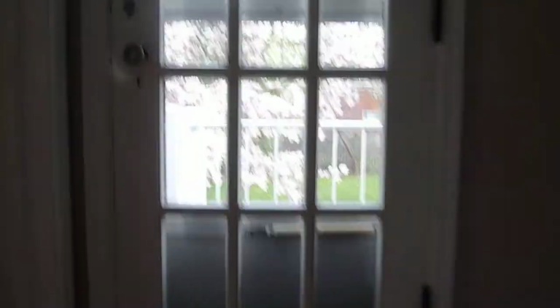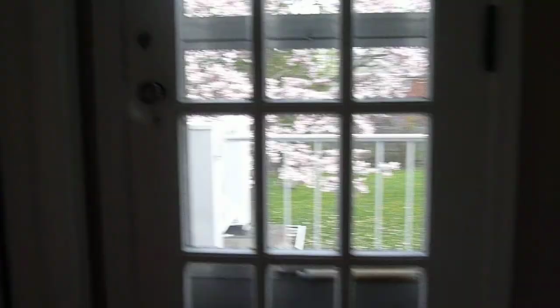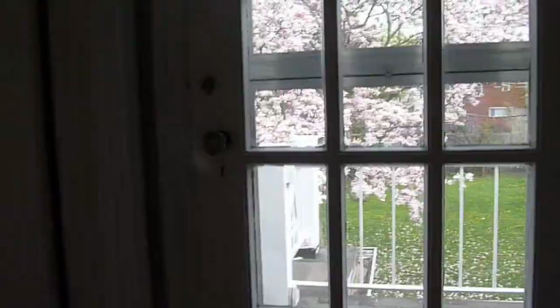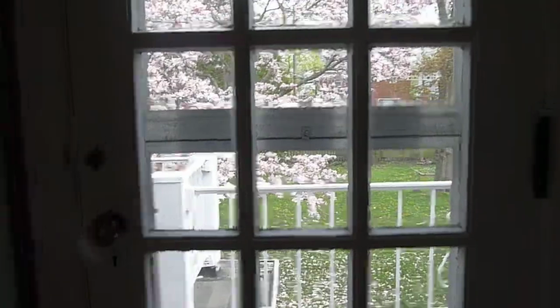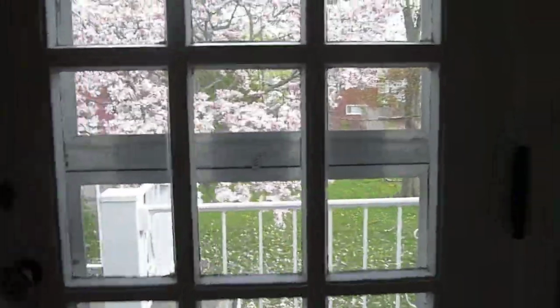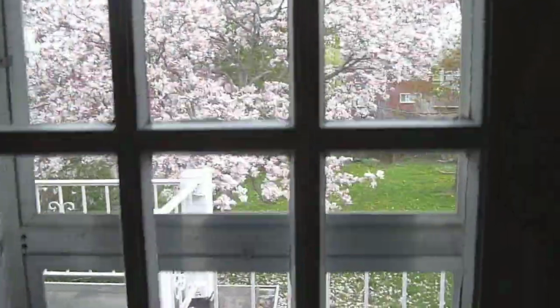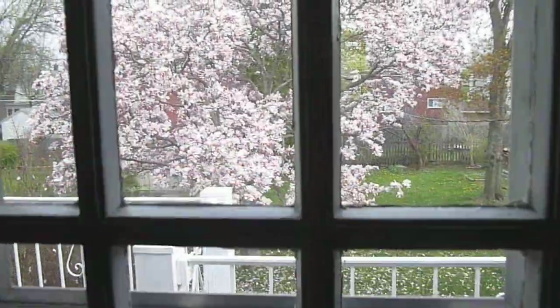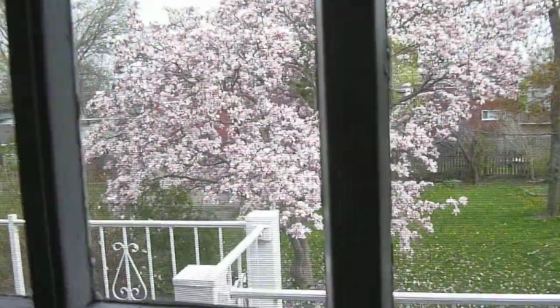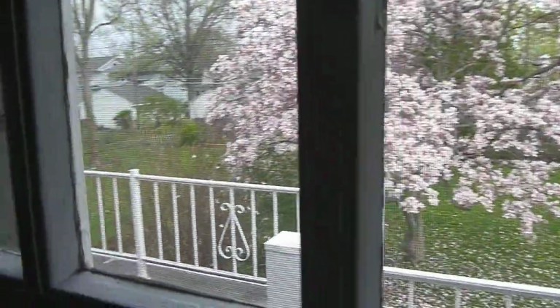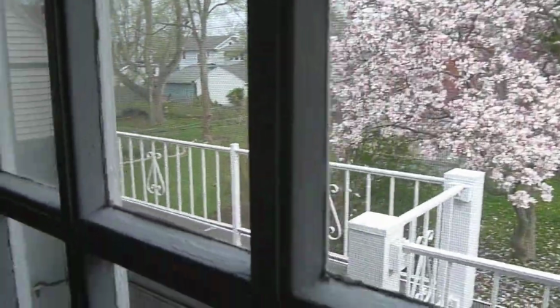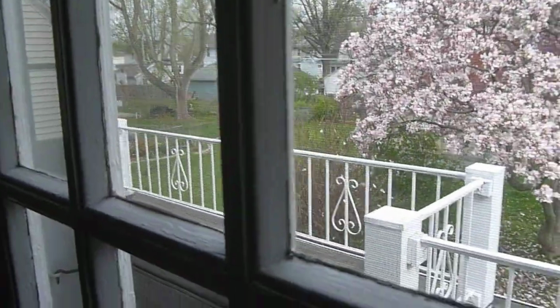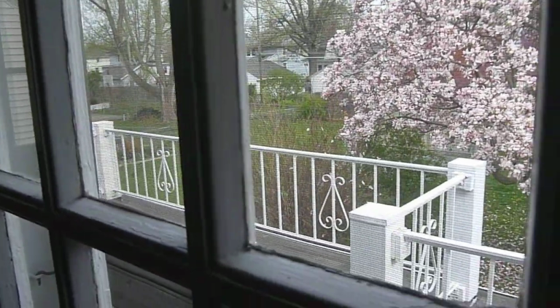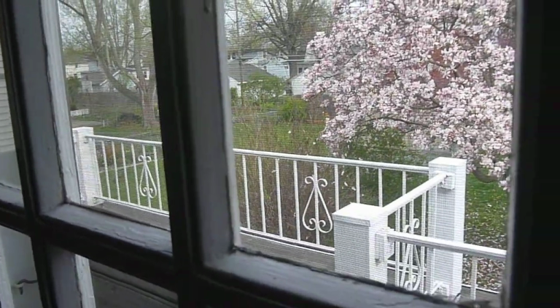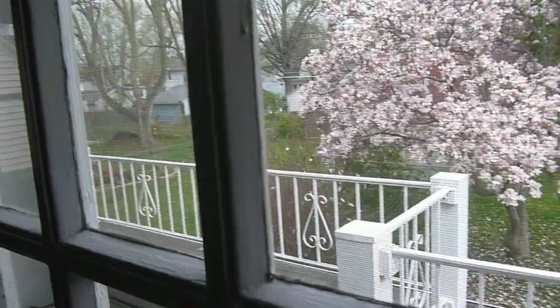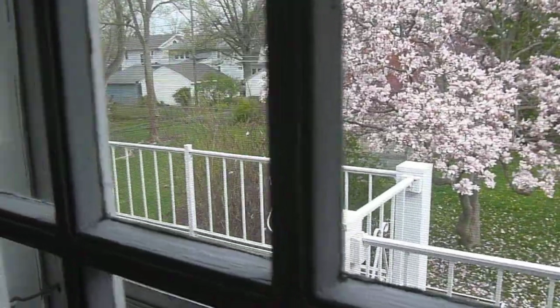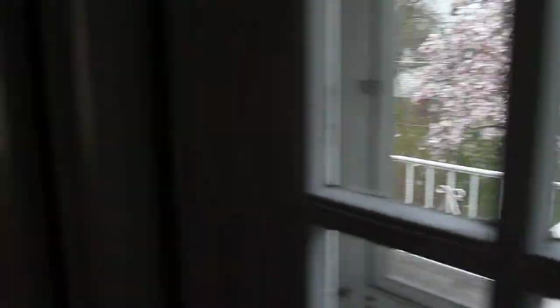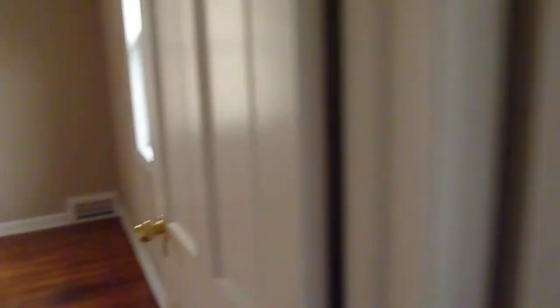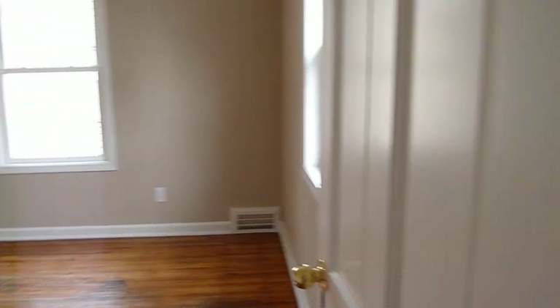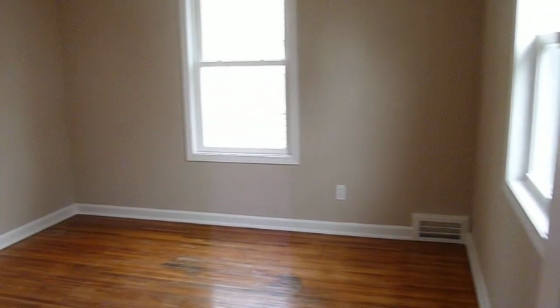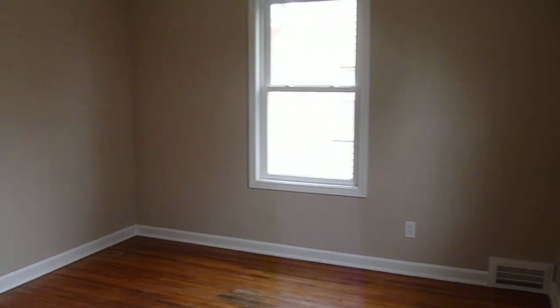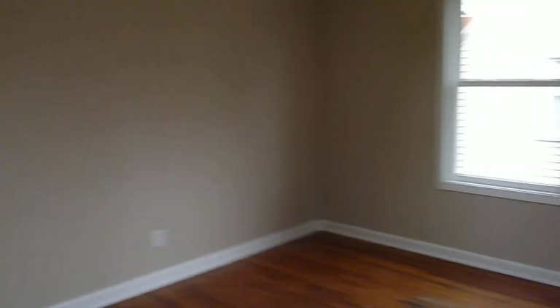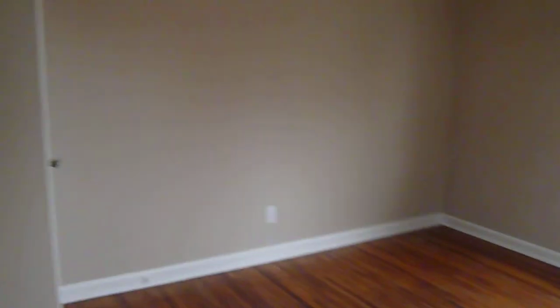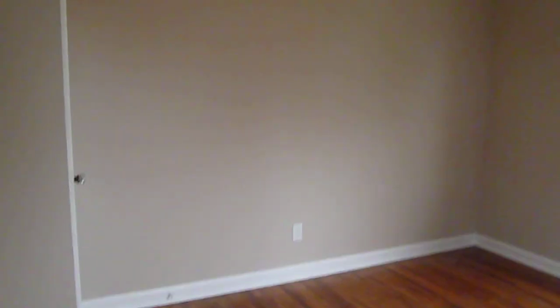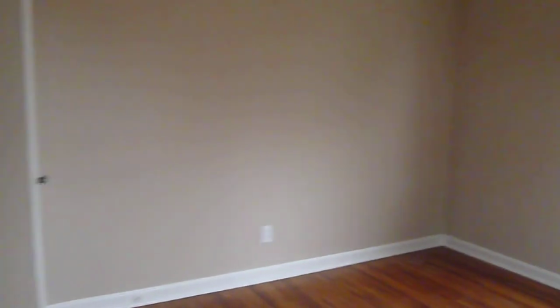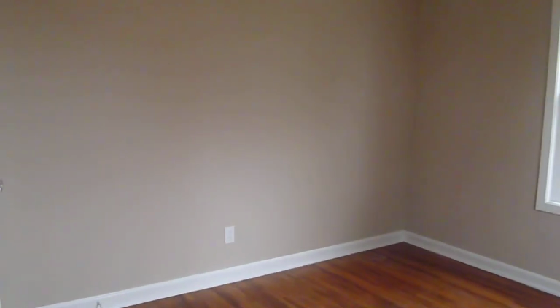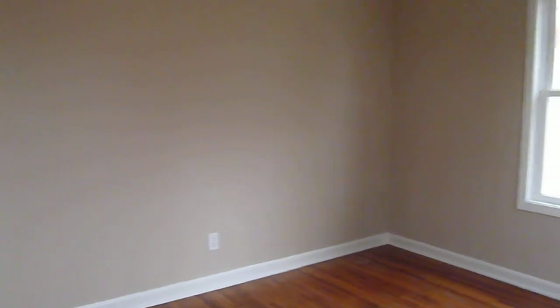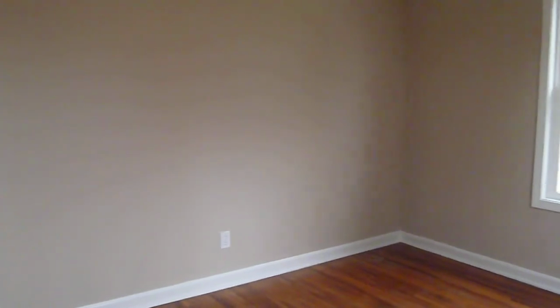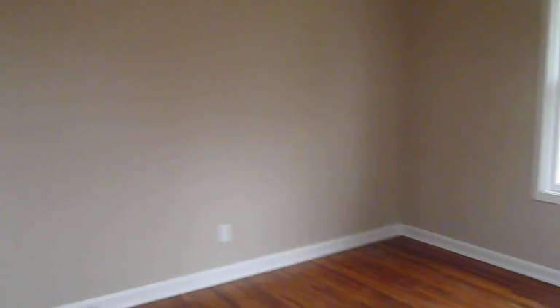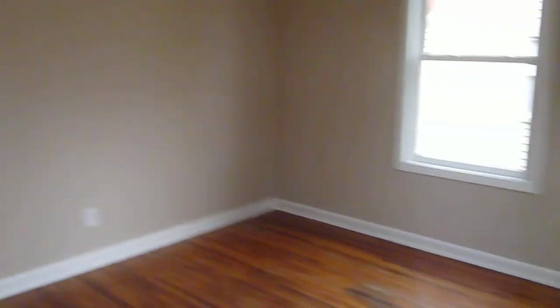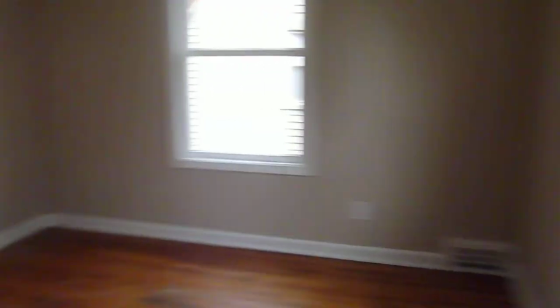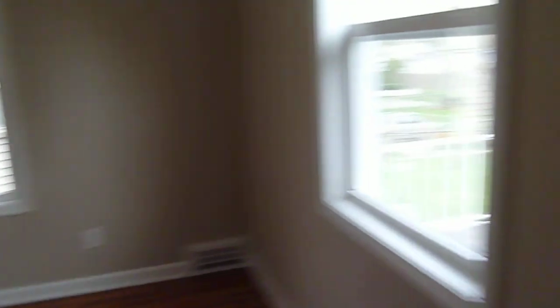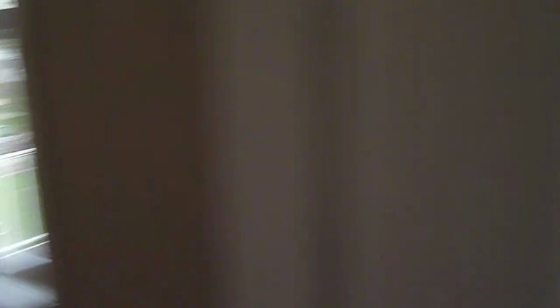Right at the top of the steps we have the door to an airing porch, very popular in older homes. We have the third bedroom — which I'm showing you first because I'm going to go to school like that — which will be an office.